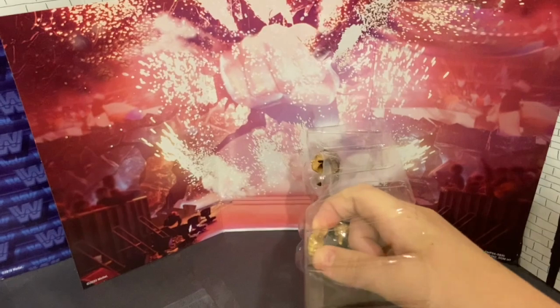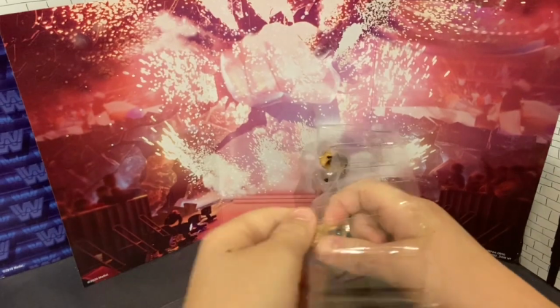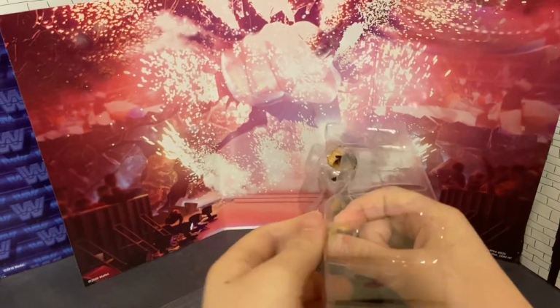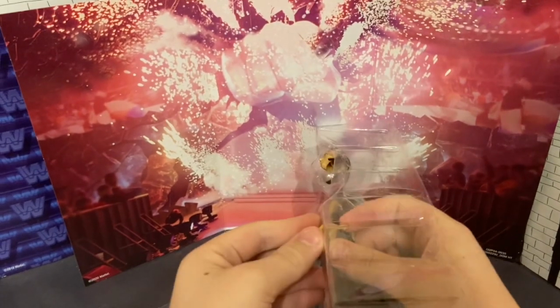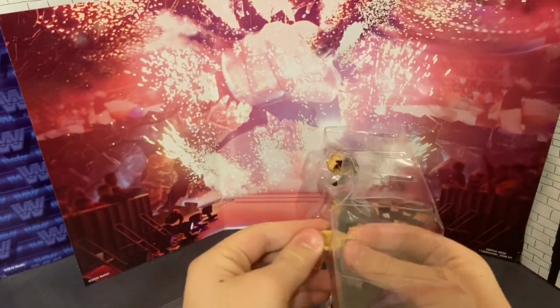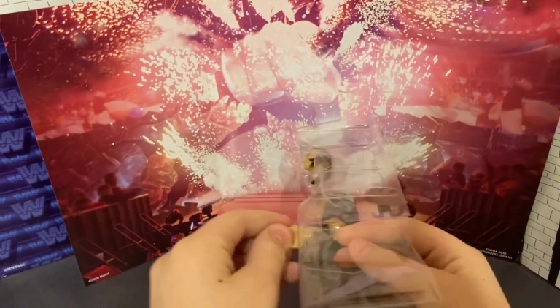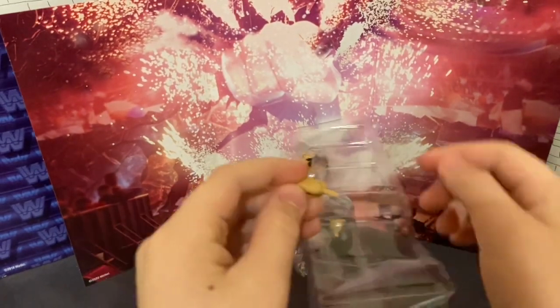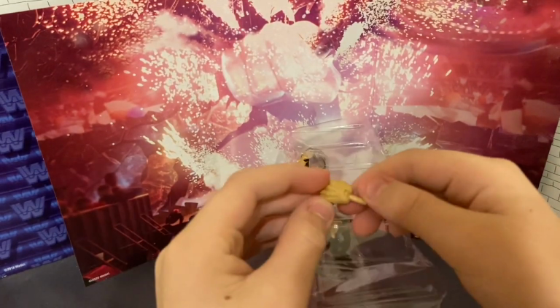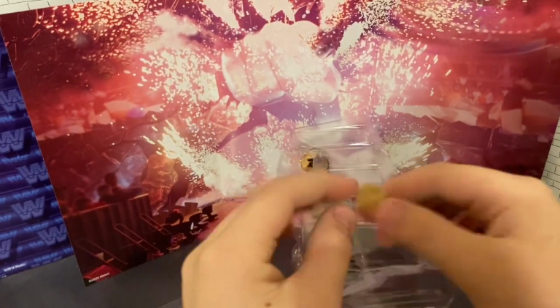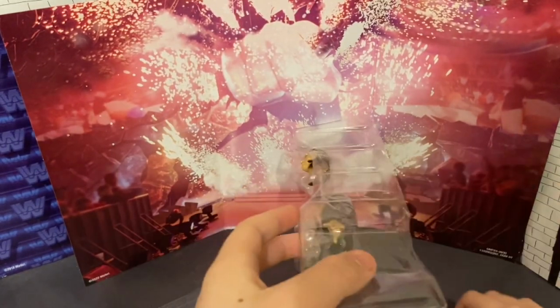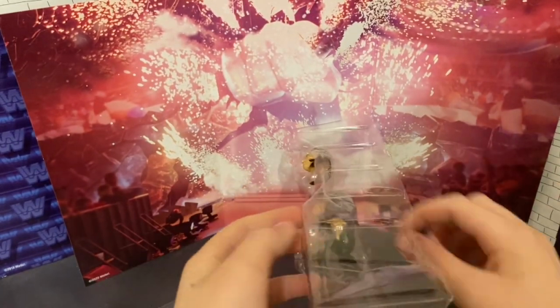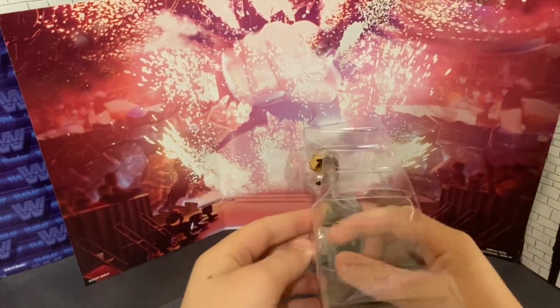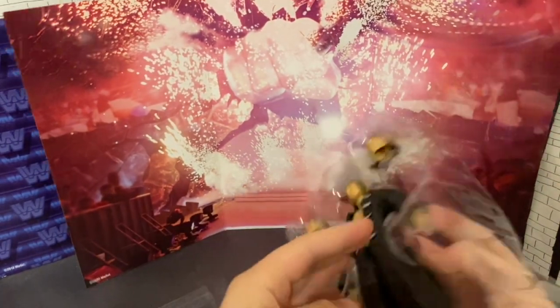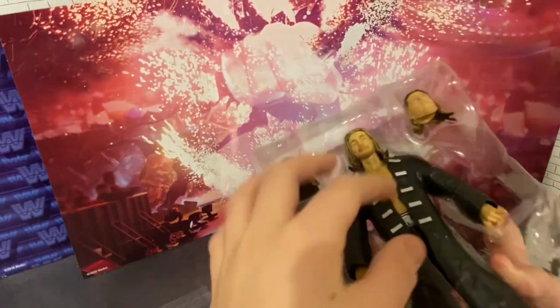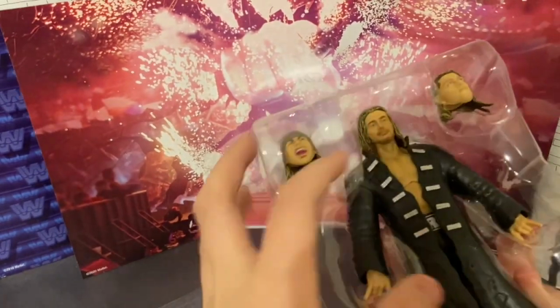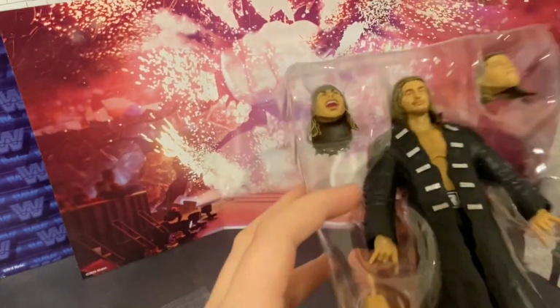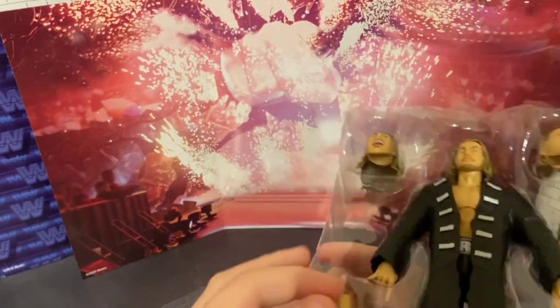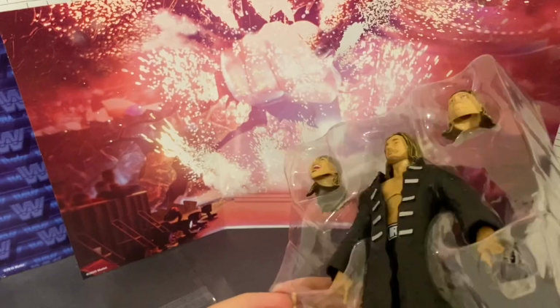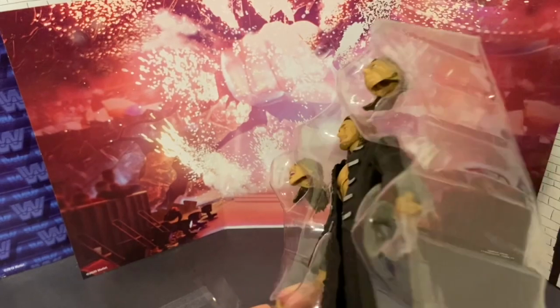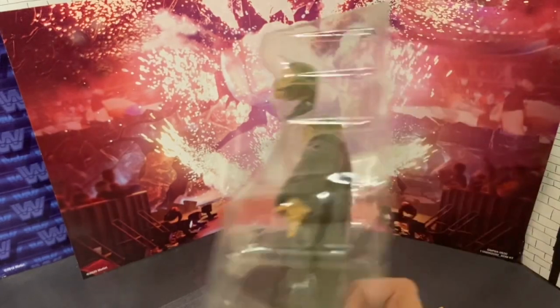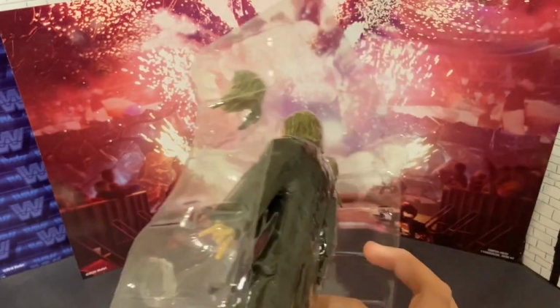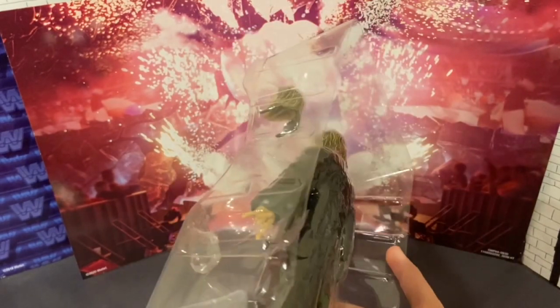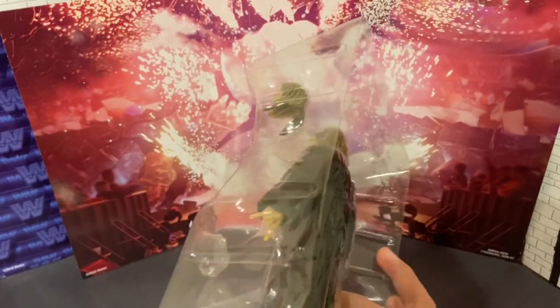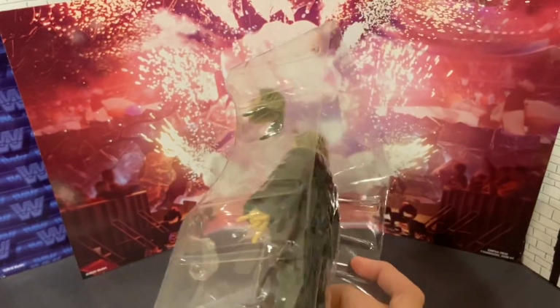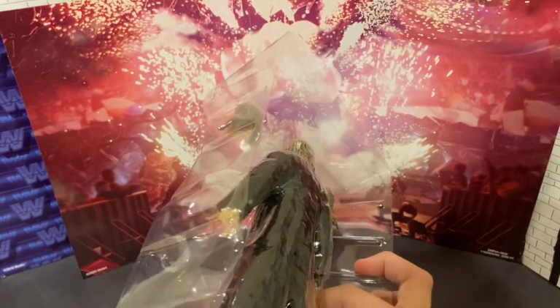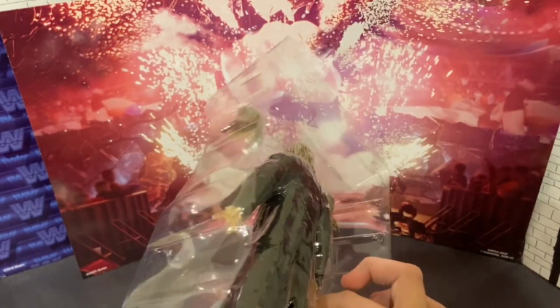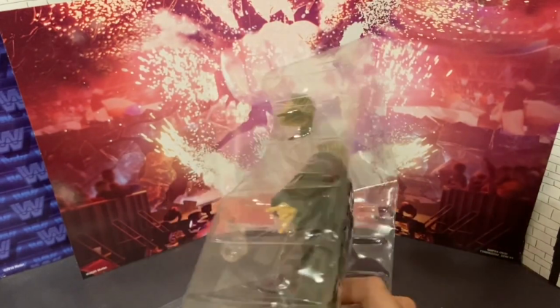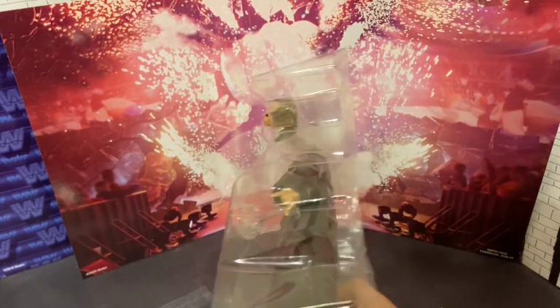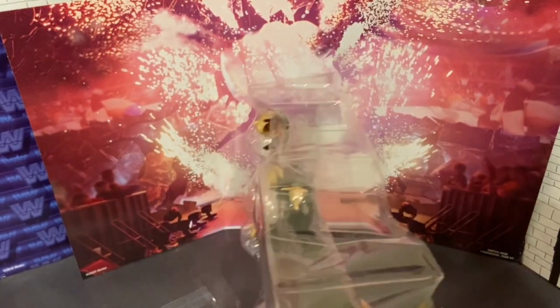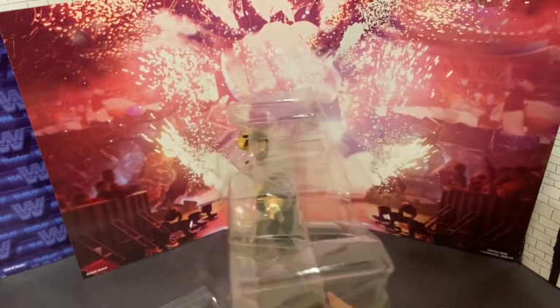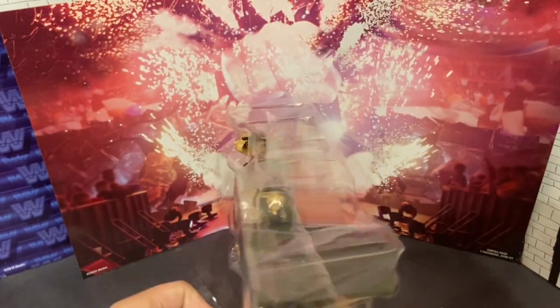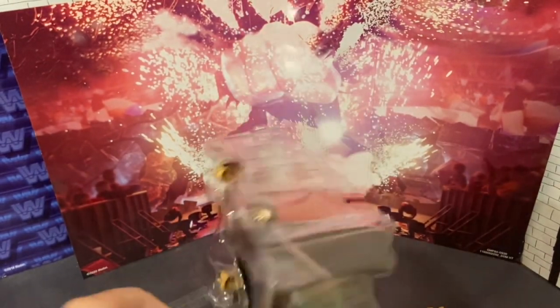First we have the hands — obviously interchangeable hands to swap out — and the two sweet hands.